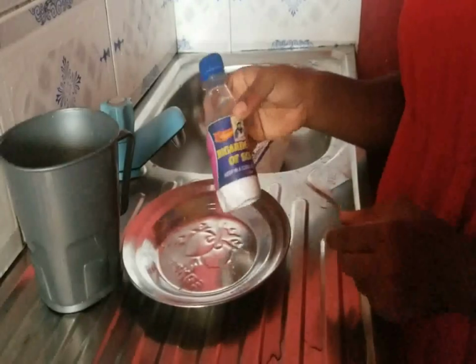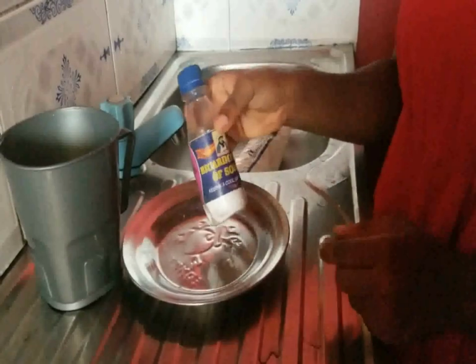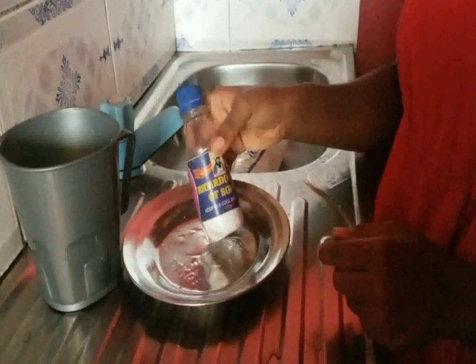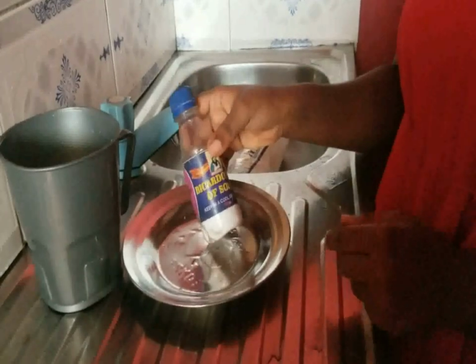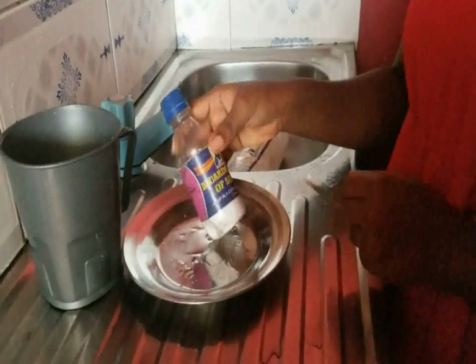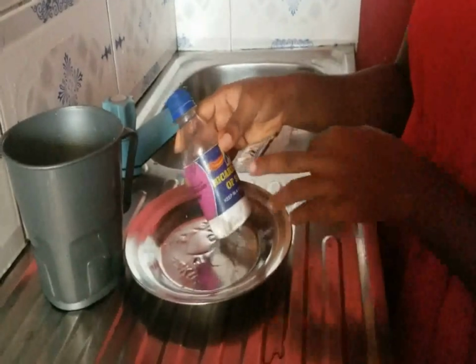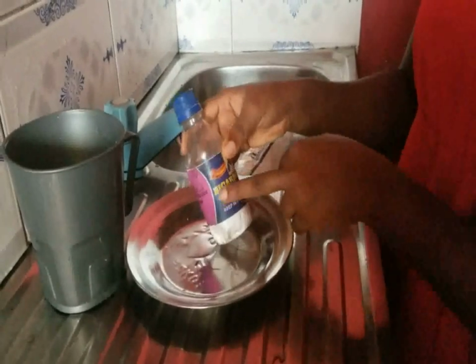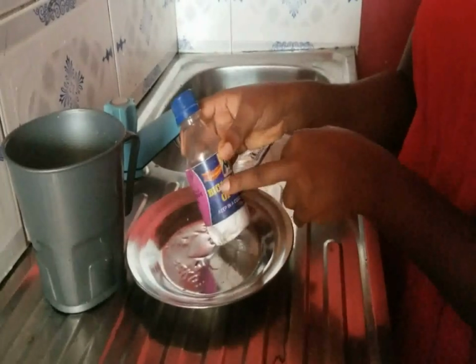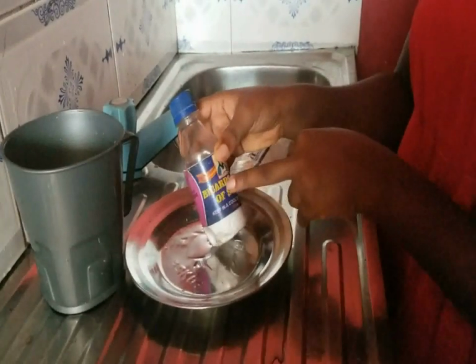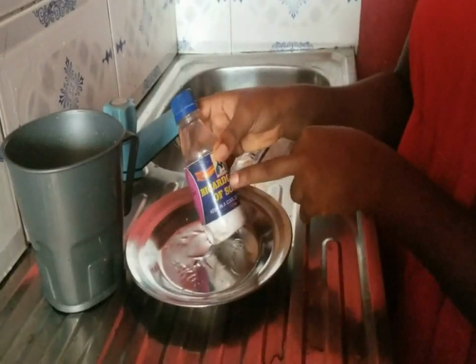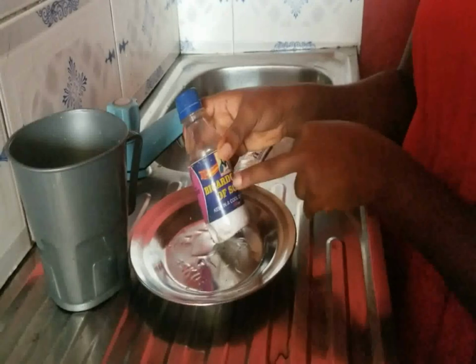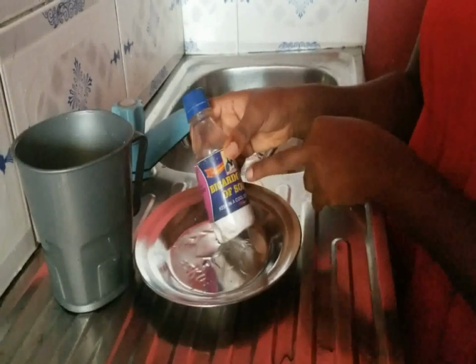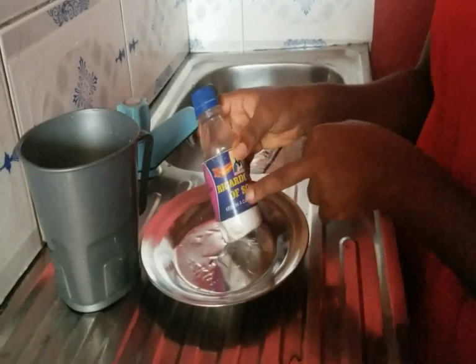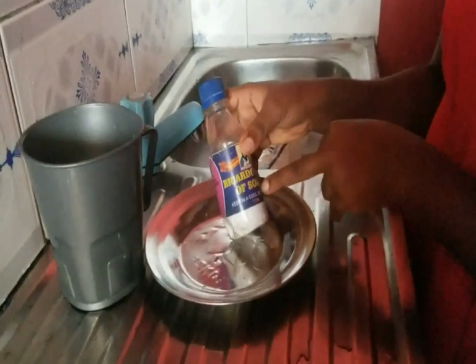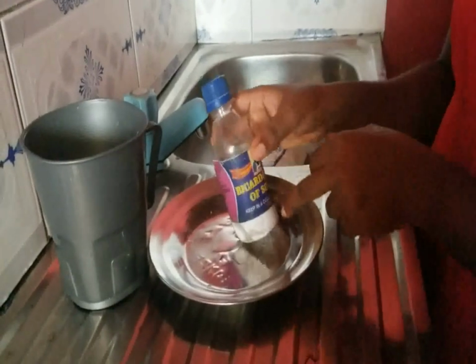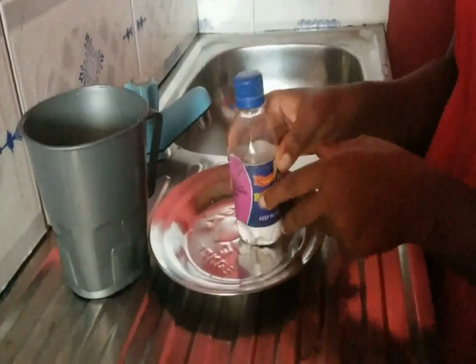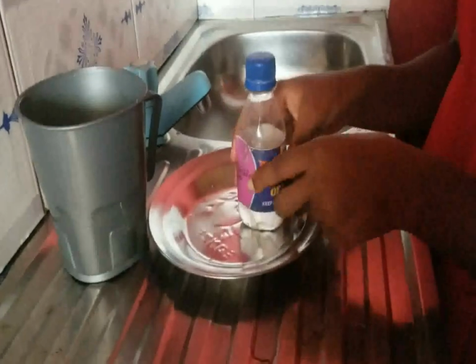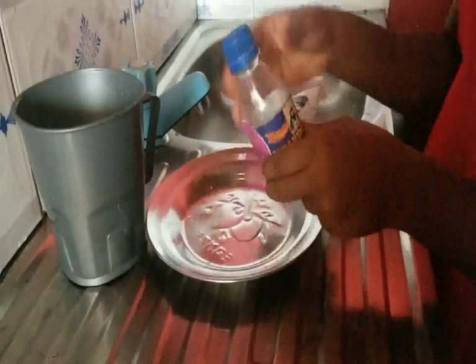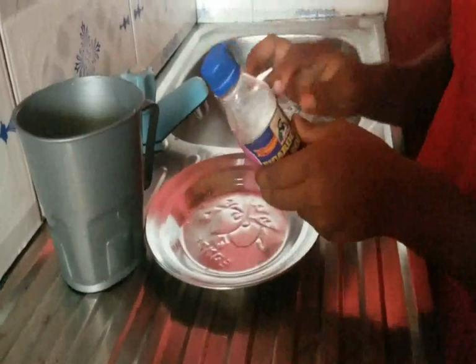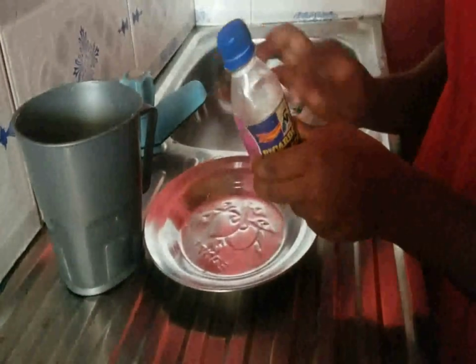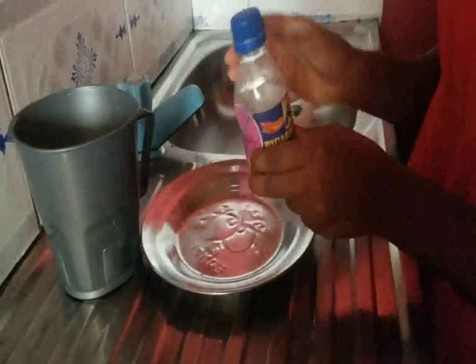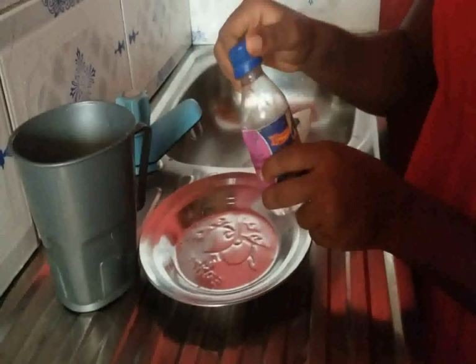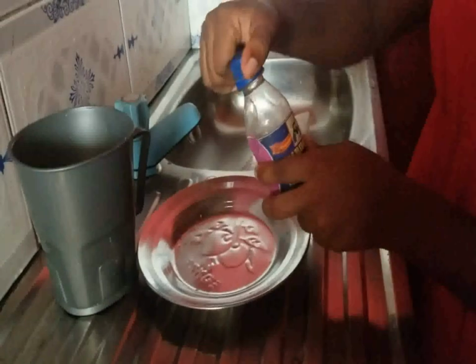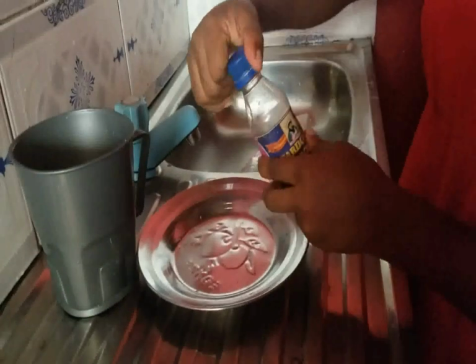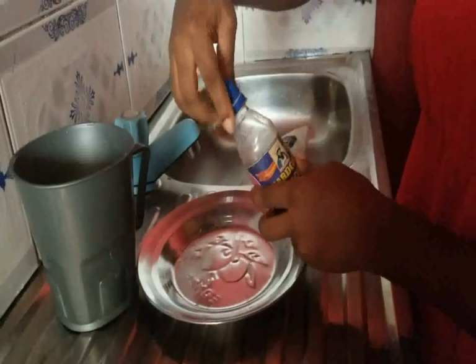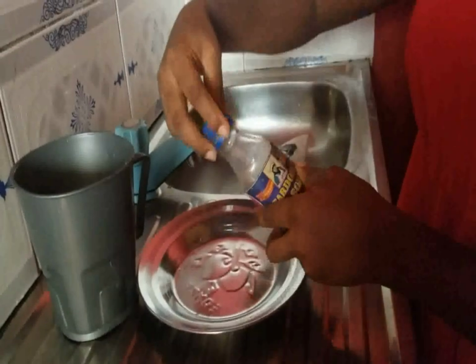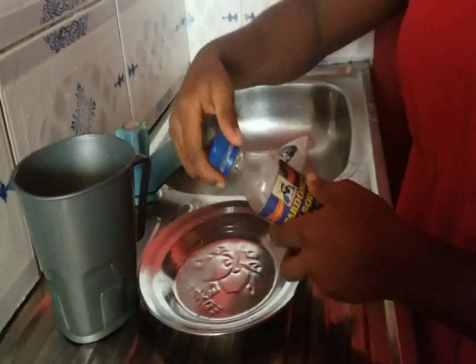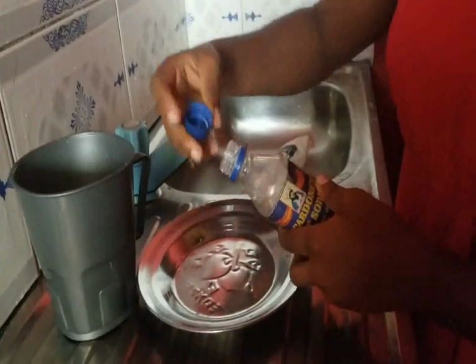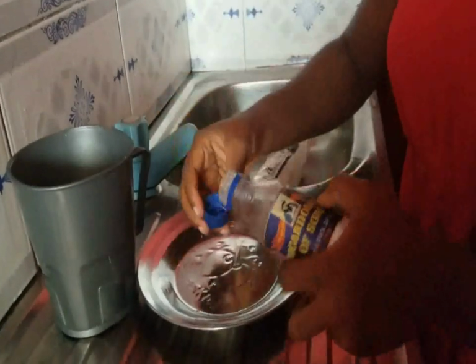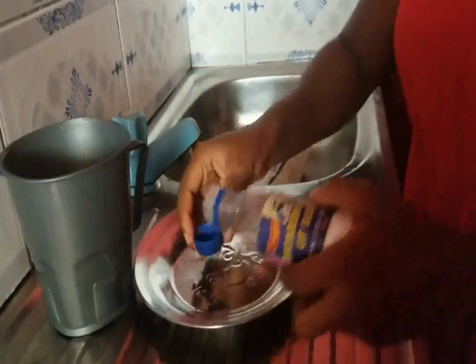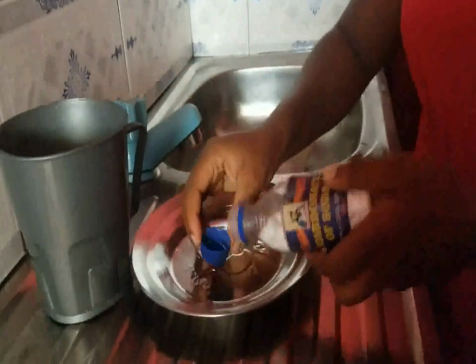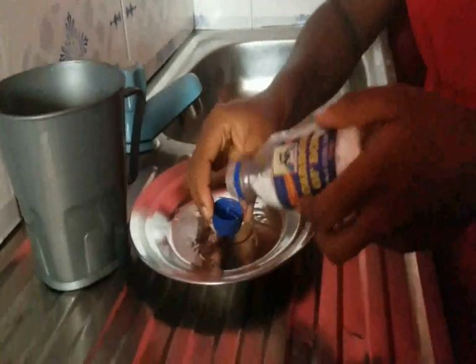So guys, this is my baking soda. As you can see the name written here — bicarbonate of soda. I've been using it for a while, that is why it's almost finished. So I'll be showing you how I mix it.